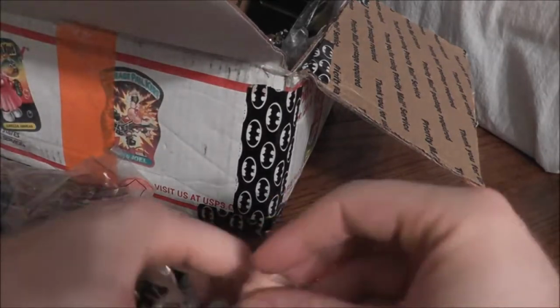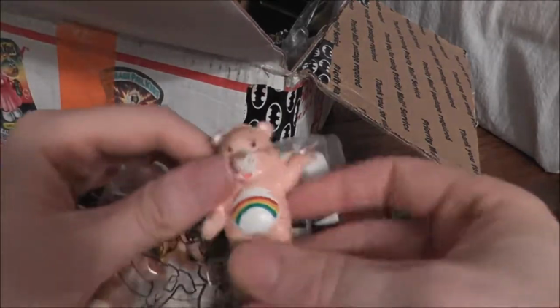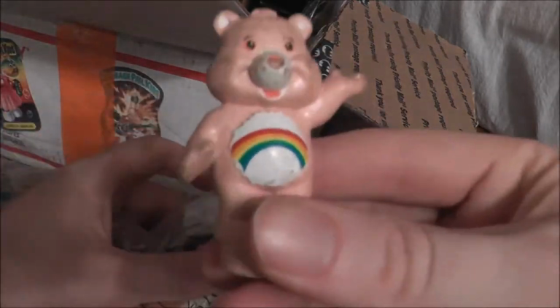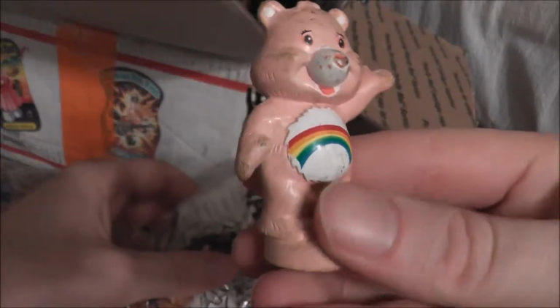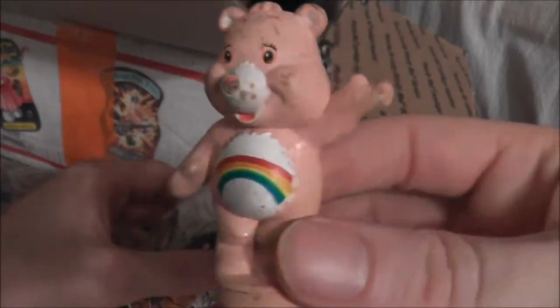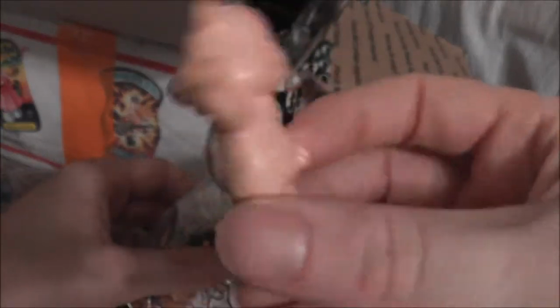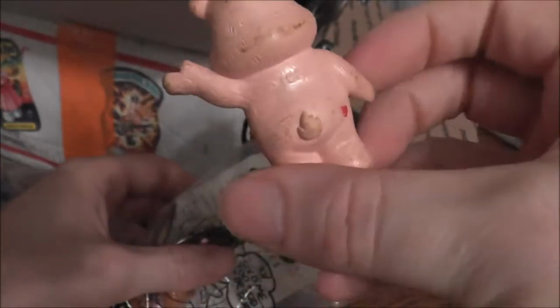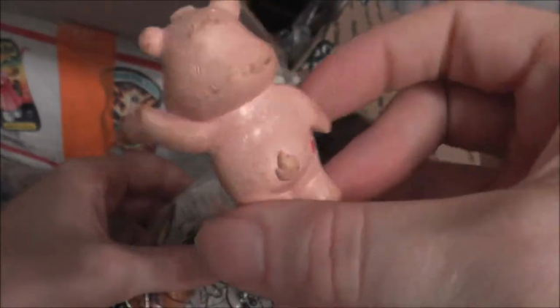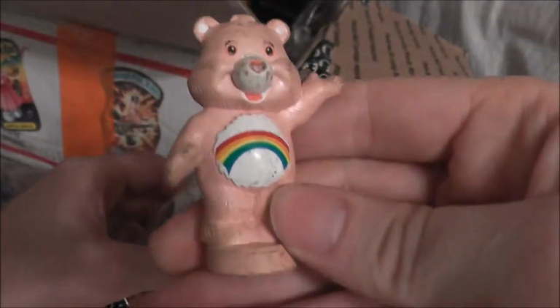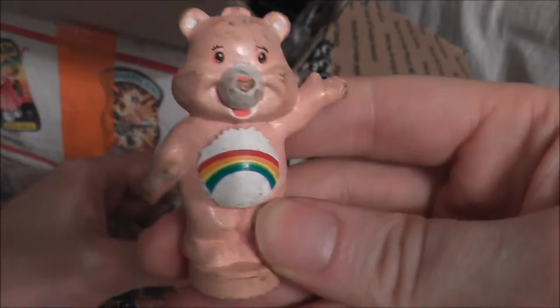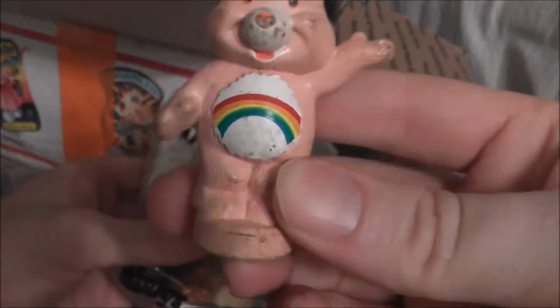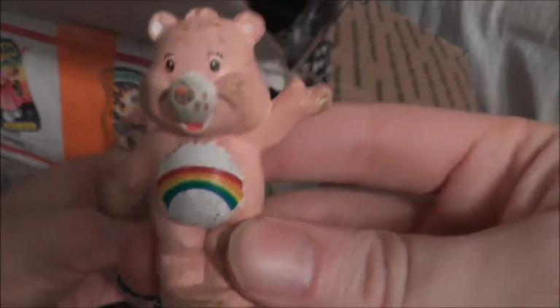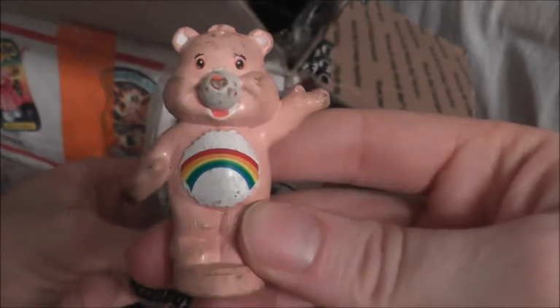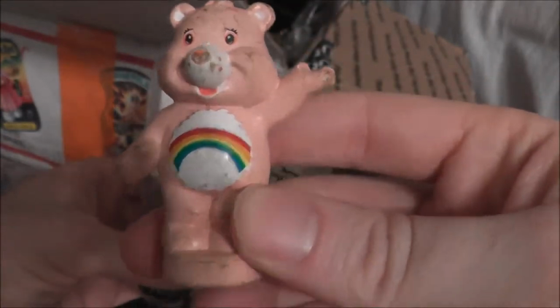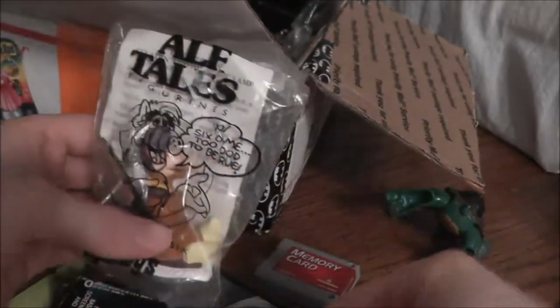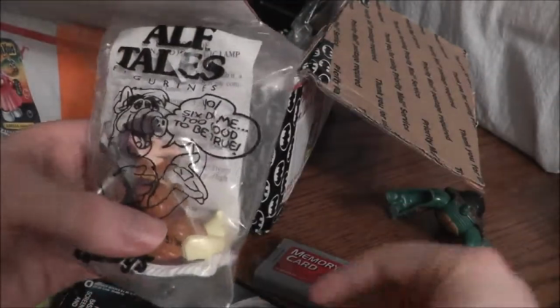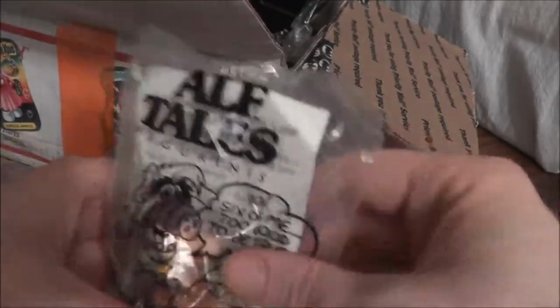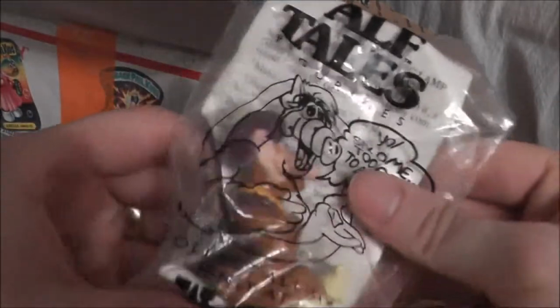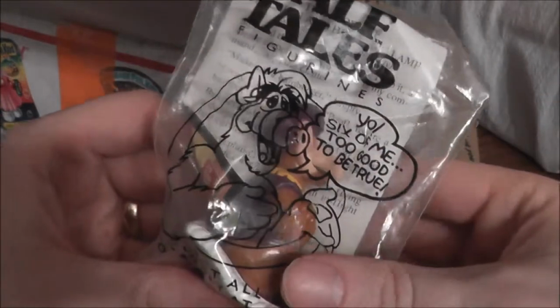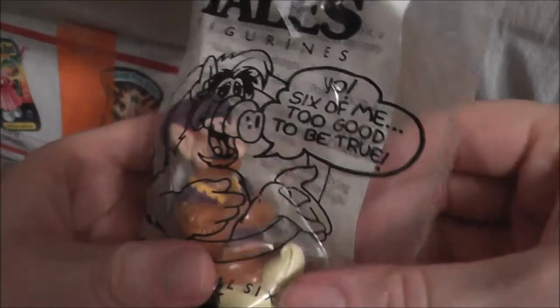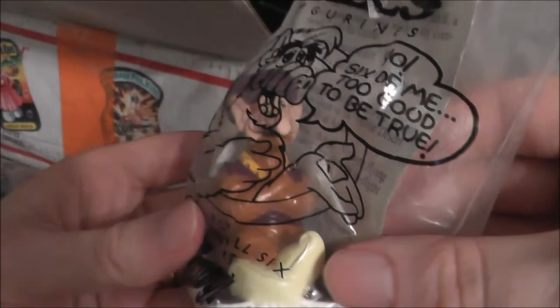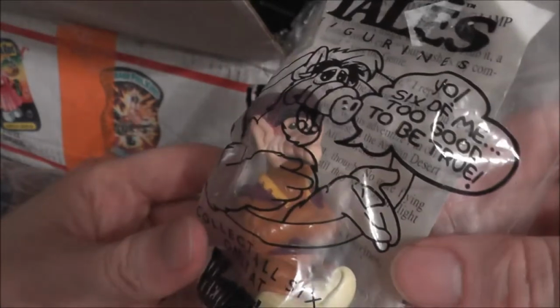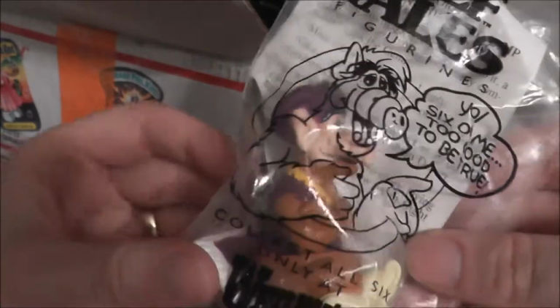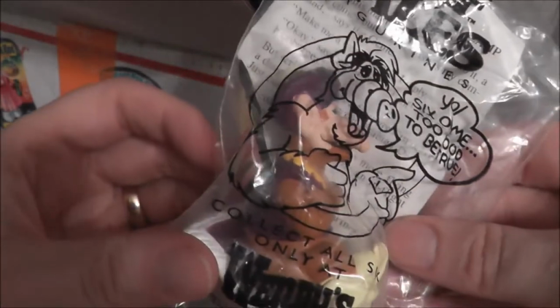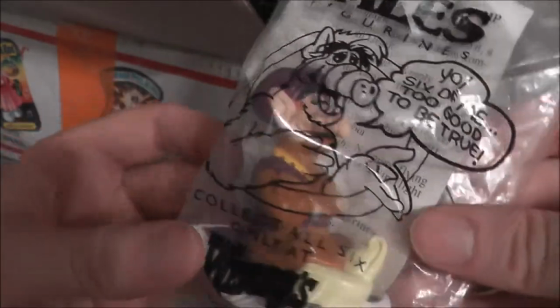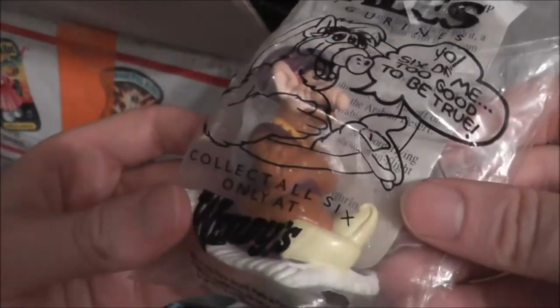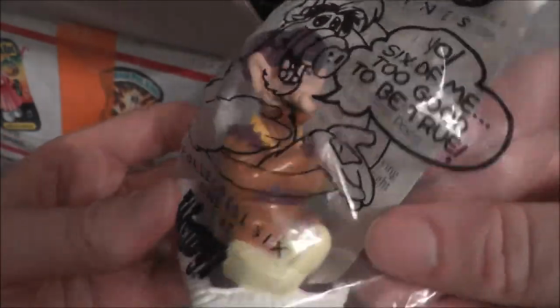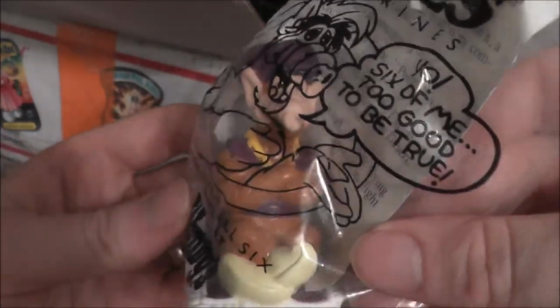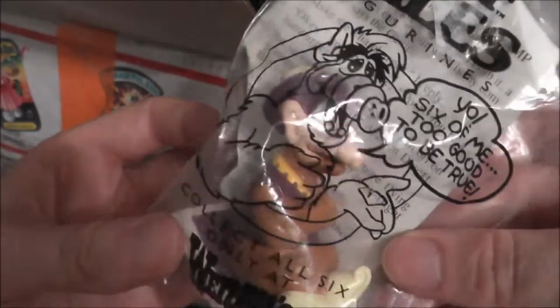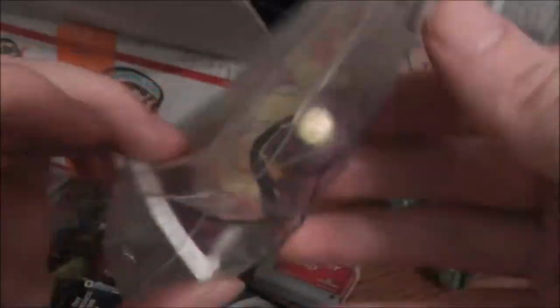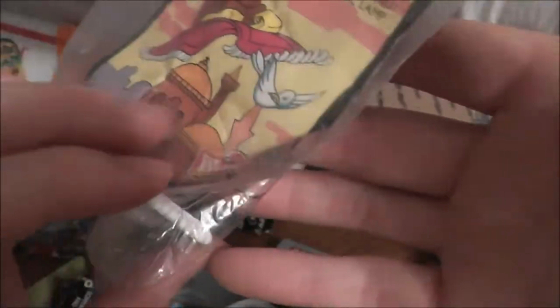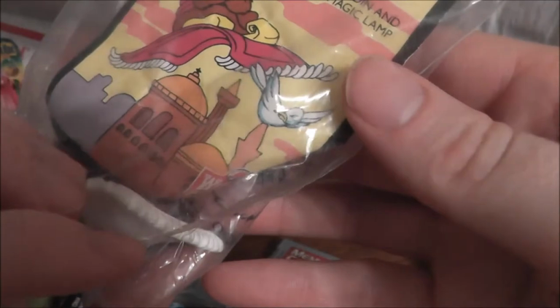Got a little Rainbow Bear — I don't know which Care Bear it is, but it's the one with the rainbow on him. And we have an elf toy from Wendy's where it looks like he's pretending to be a genie — so elf tales. I'm figuring each elf figure had to do with some kind of story that Disney probably also made into a movie.